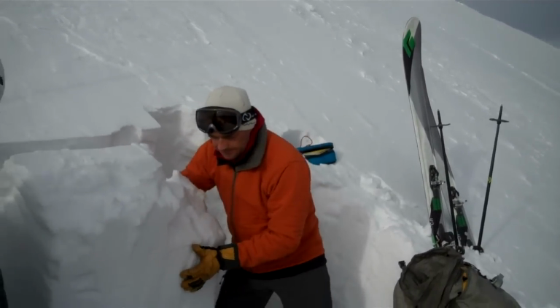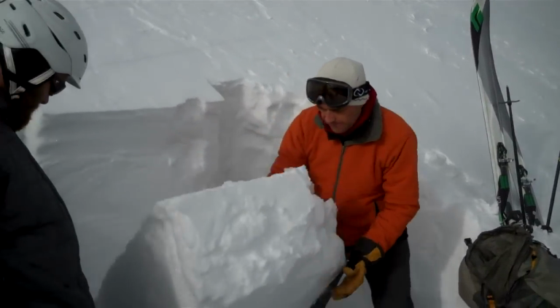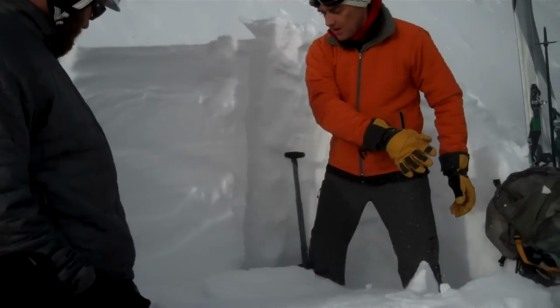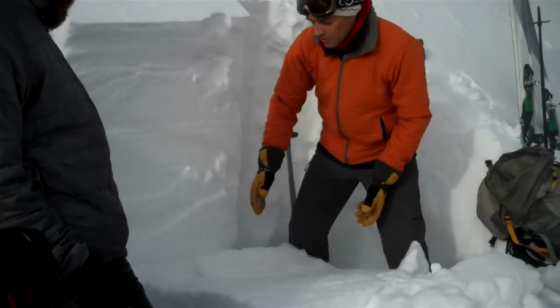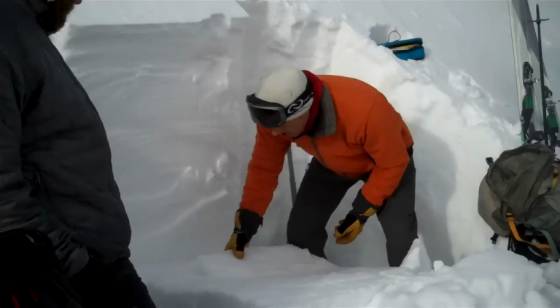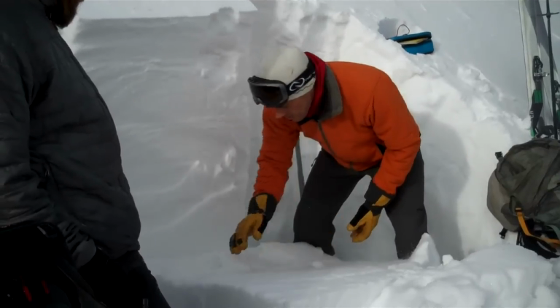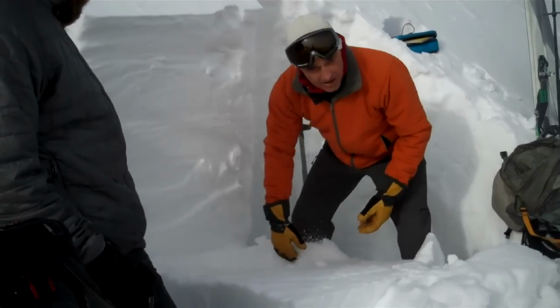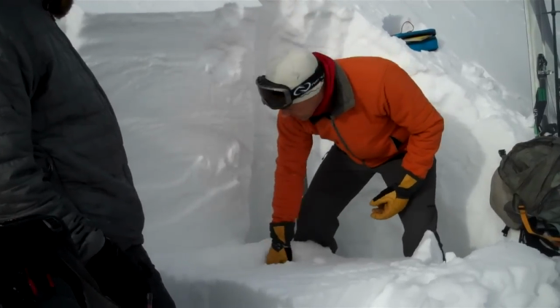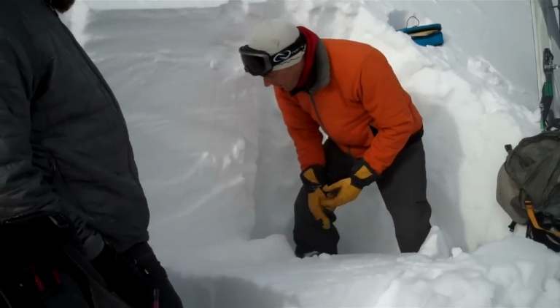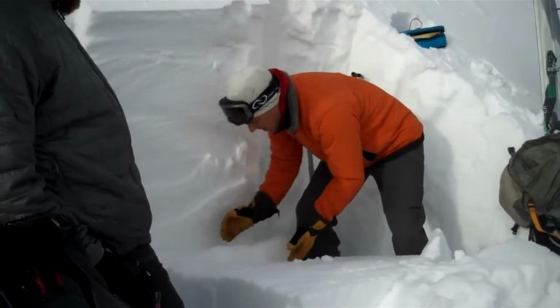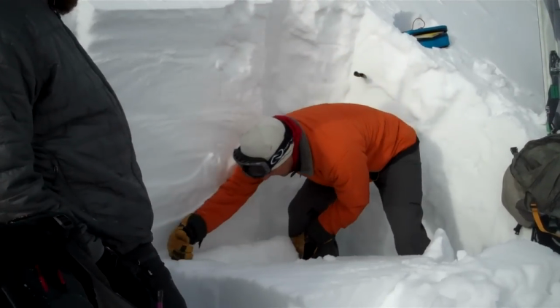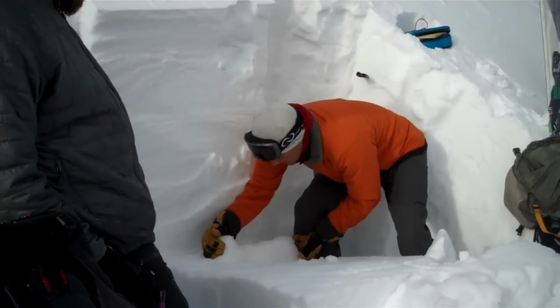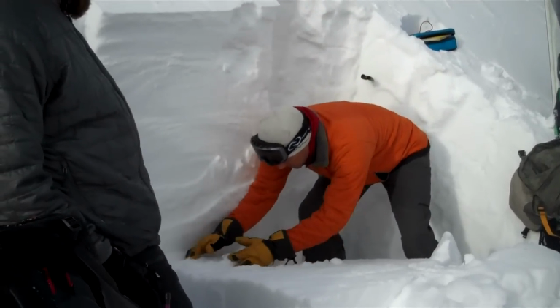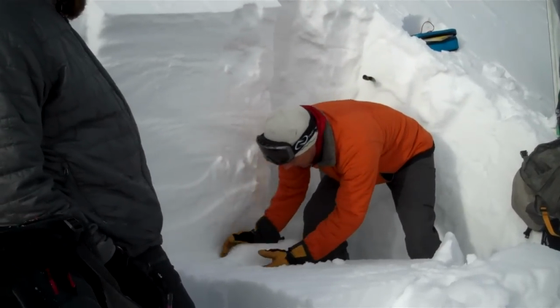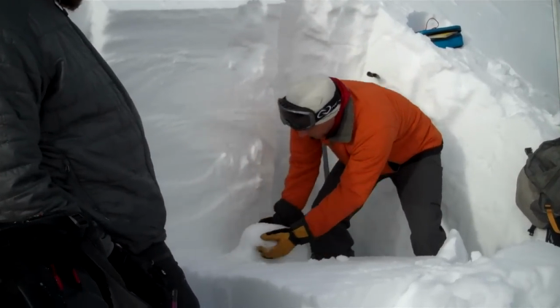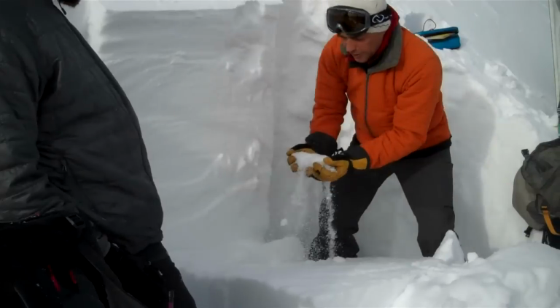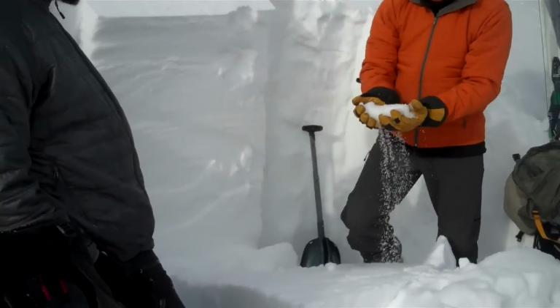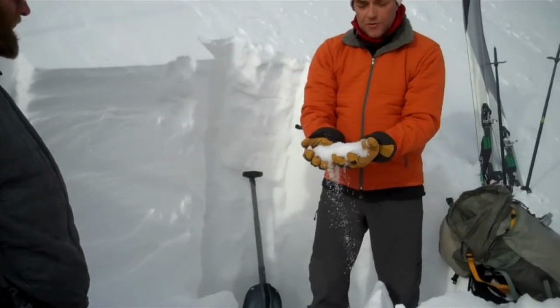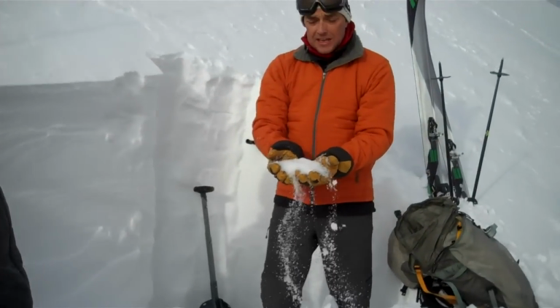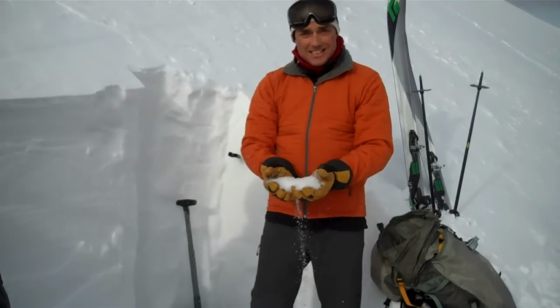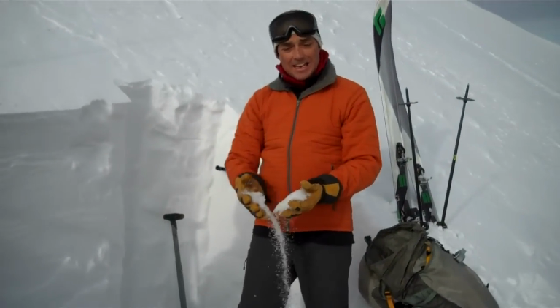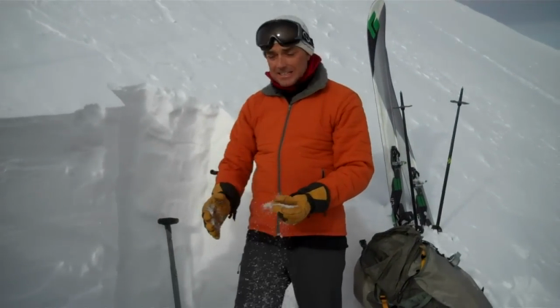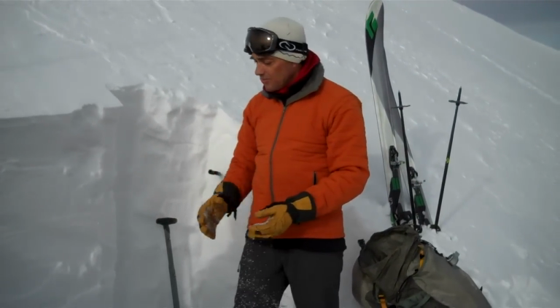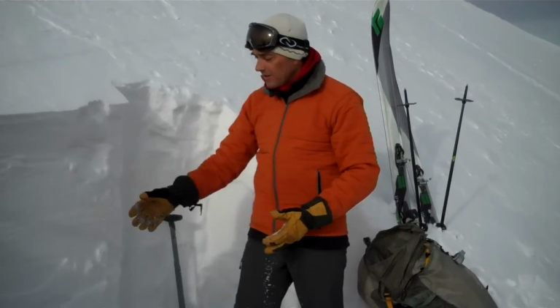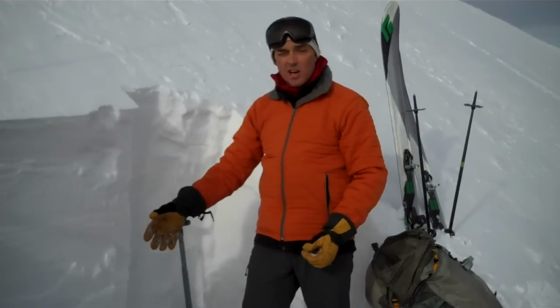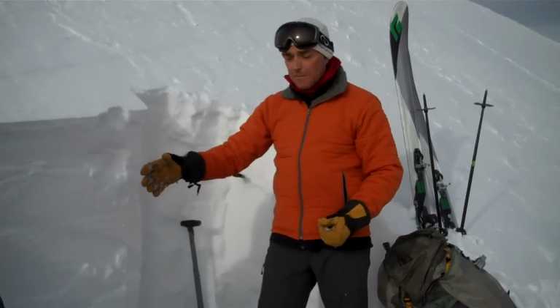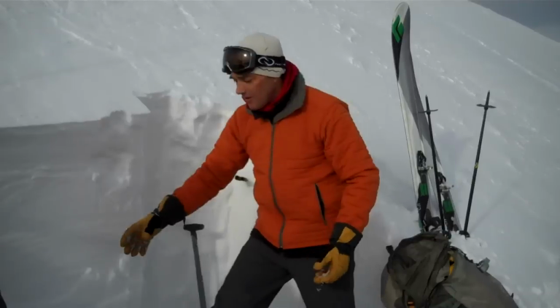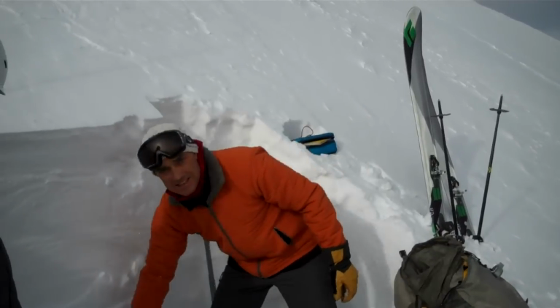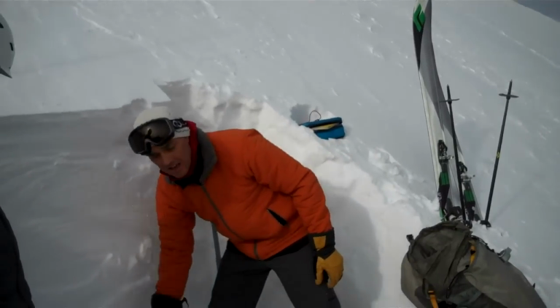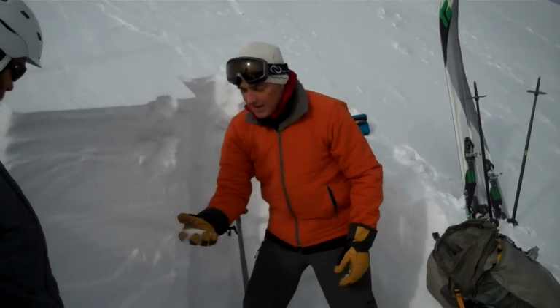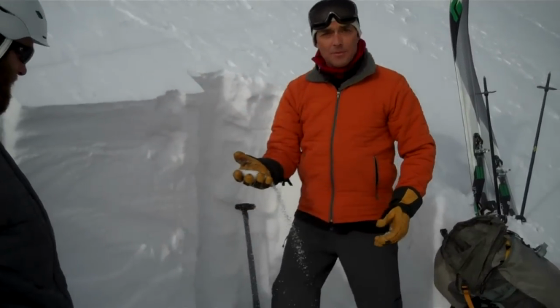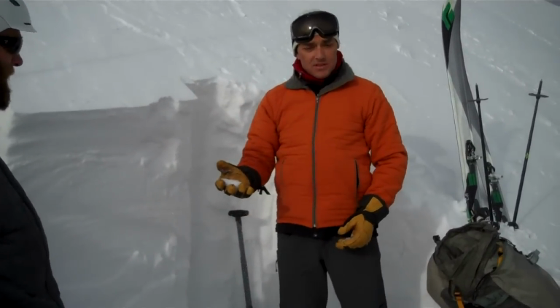The fracture is right here, which is most of the column. The bottom foot and a half to 2 feet is like sand — it's really junky, big faceted, kind of depth hoar crystals.